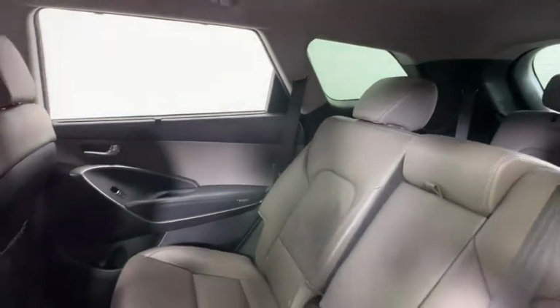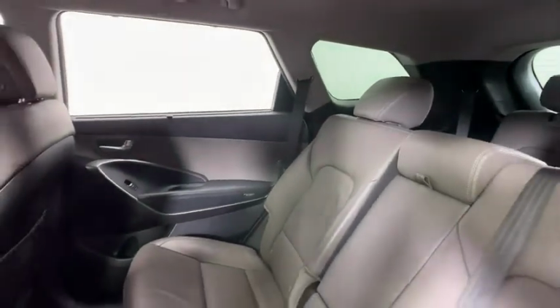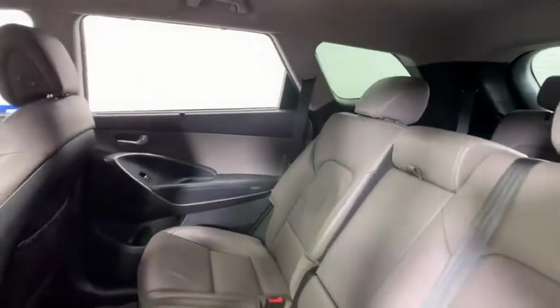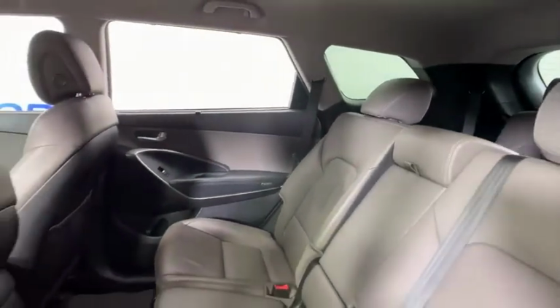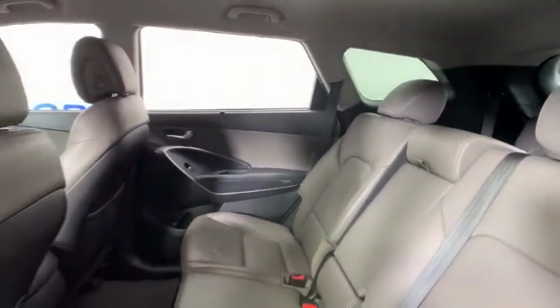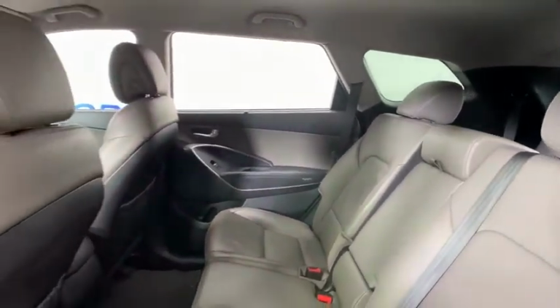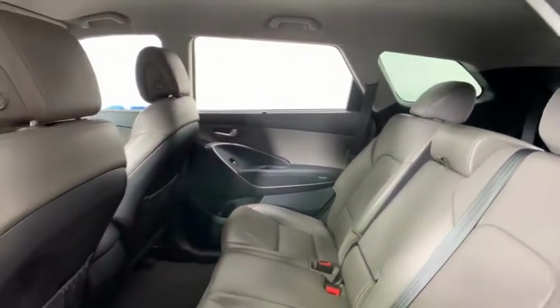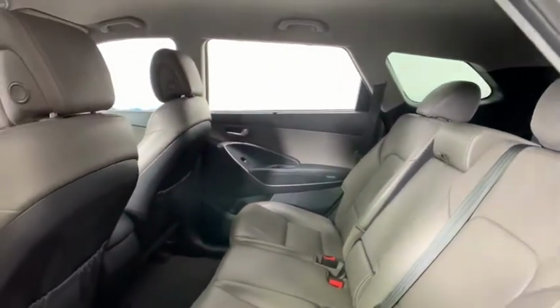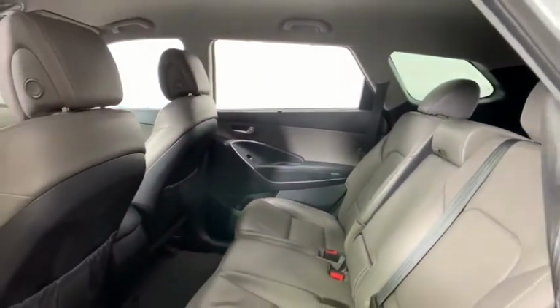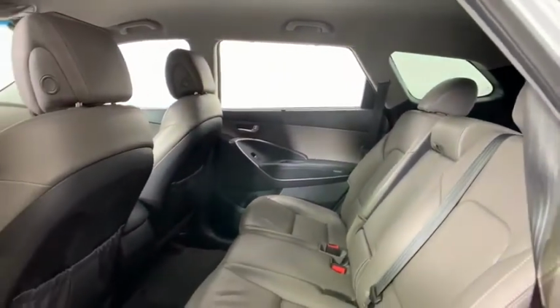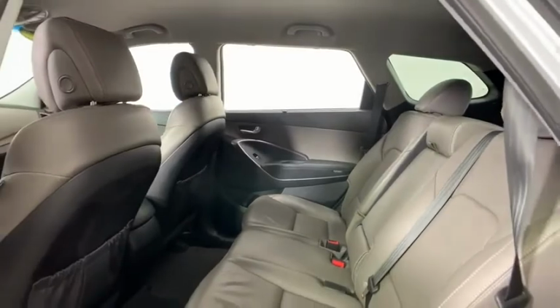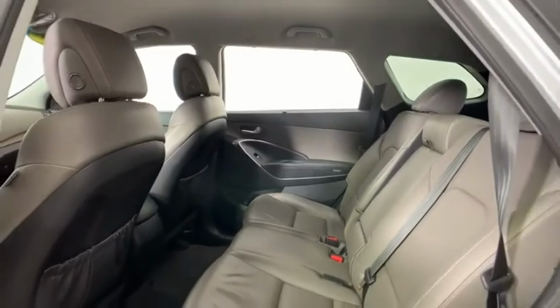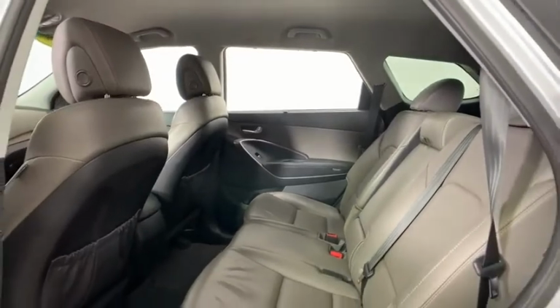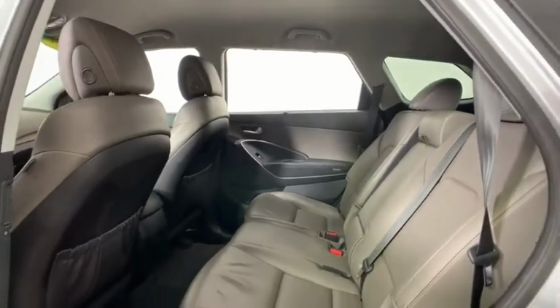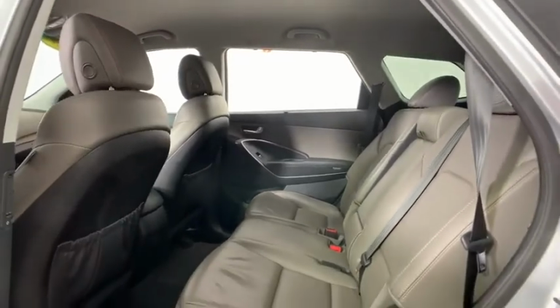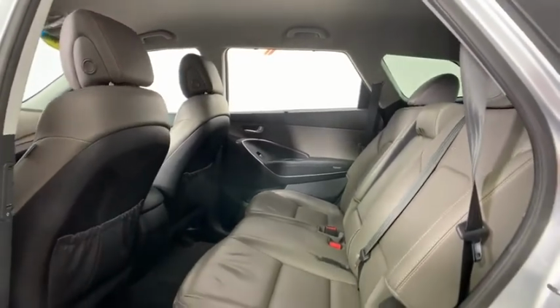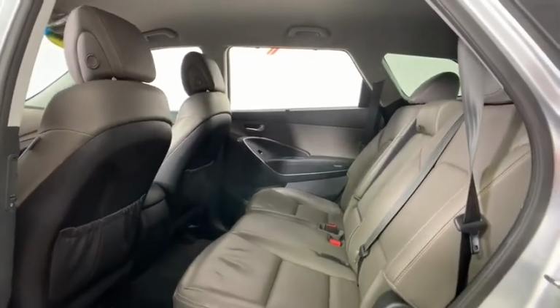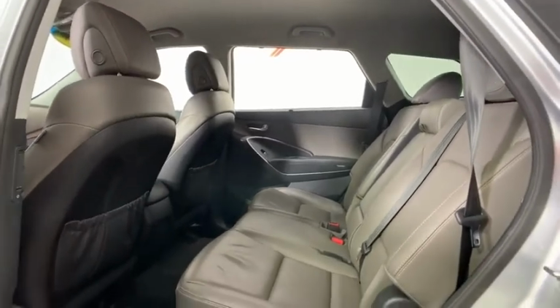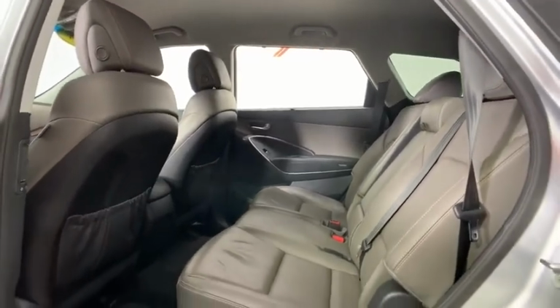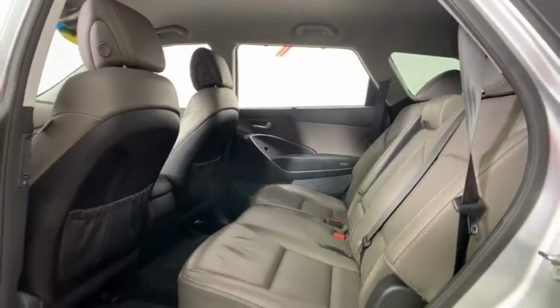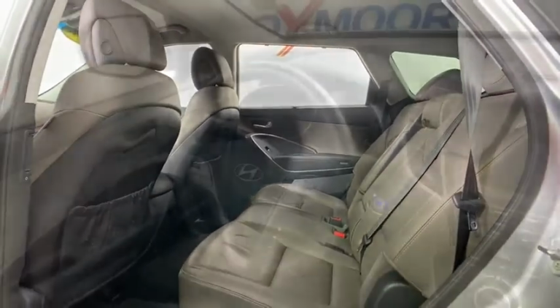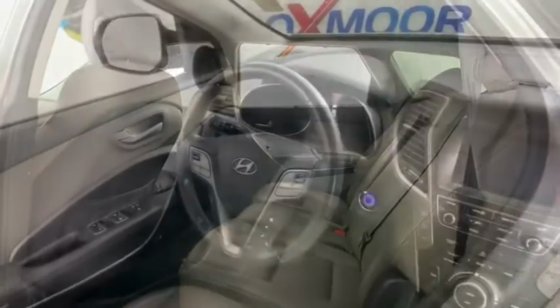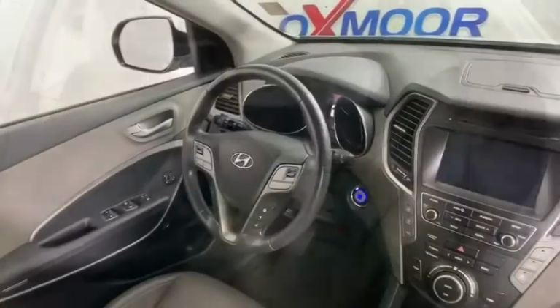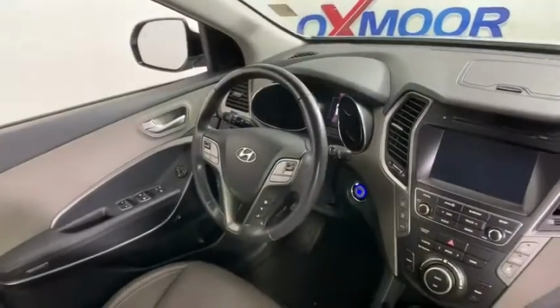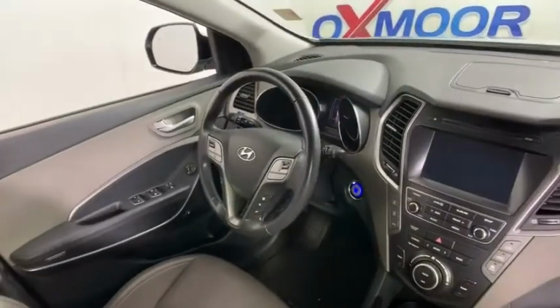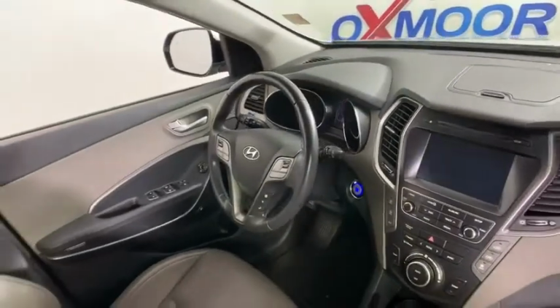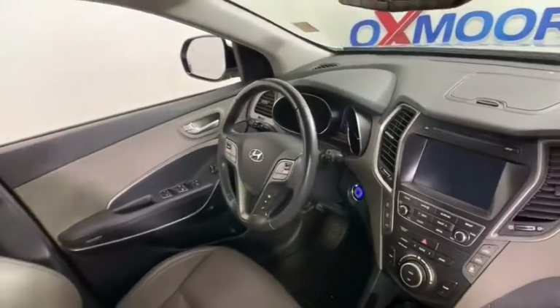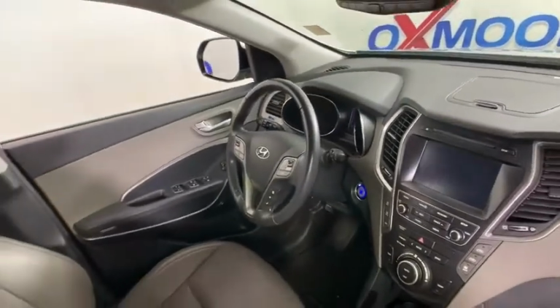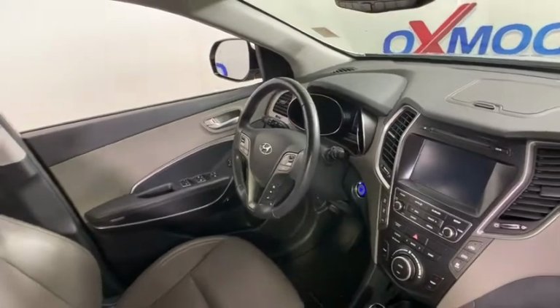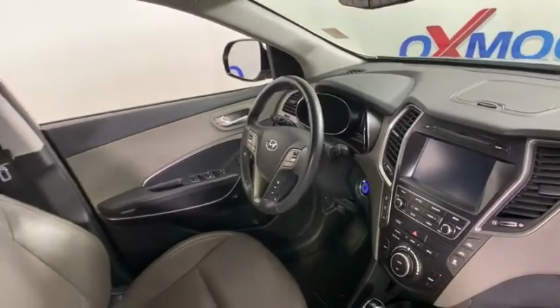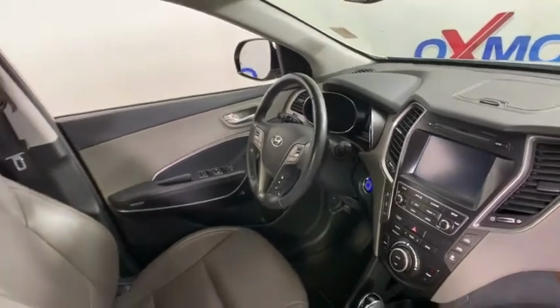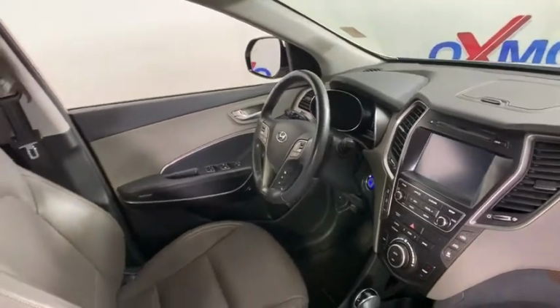Leather seats. Carpeted floor mats. Cargo cover. Cargo net. A vehicle like this doesn't come along every day. Come in and get it before someone else does.